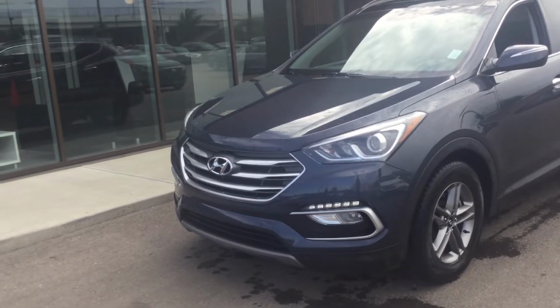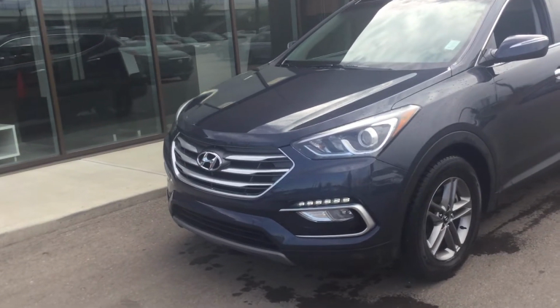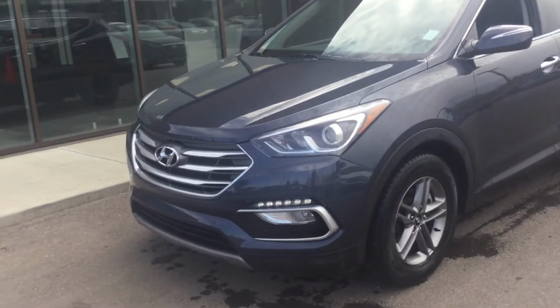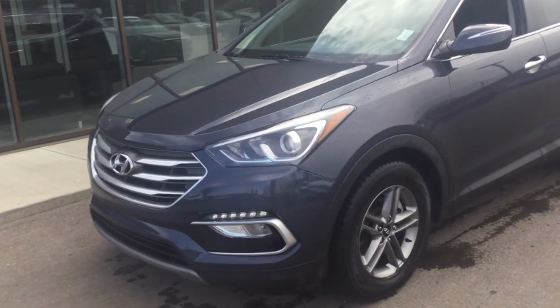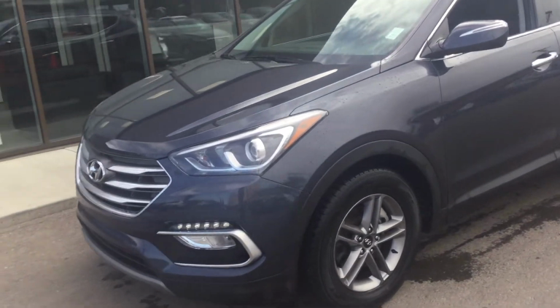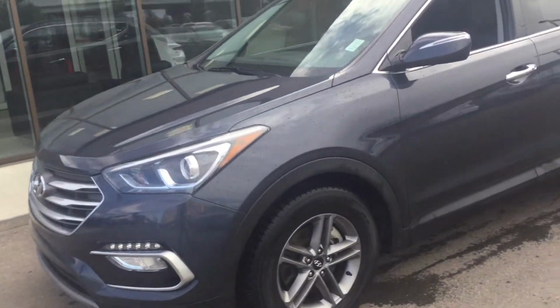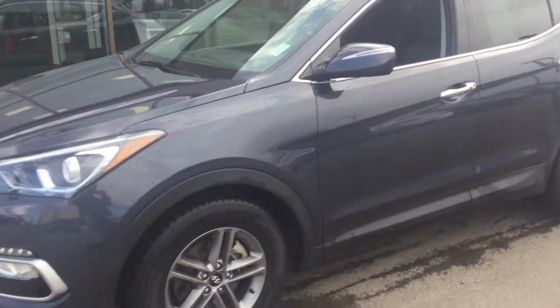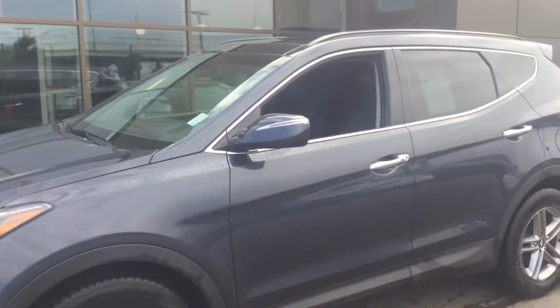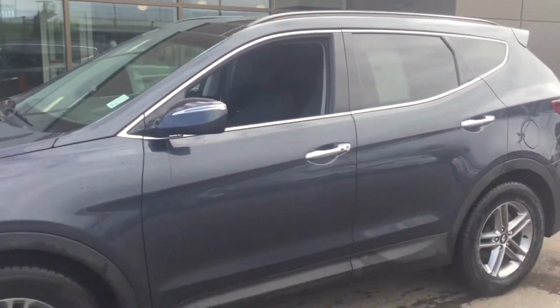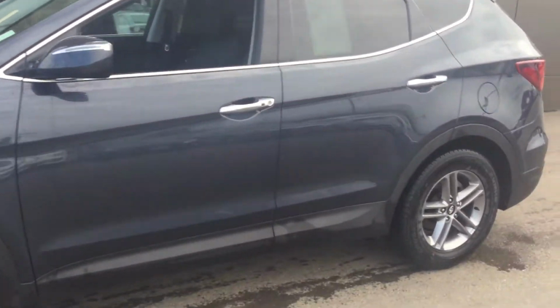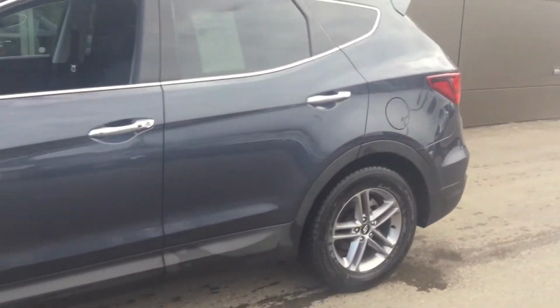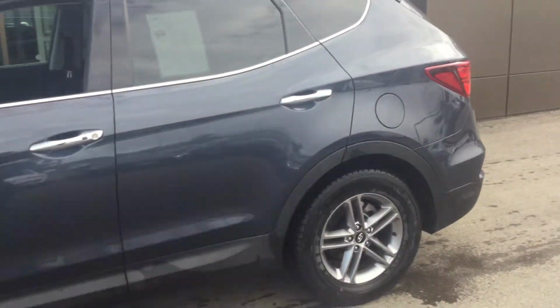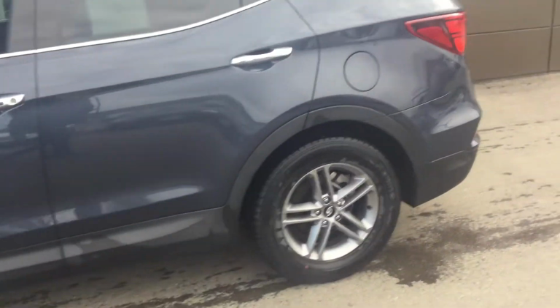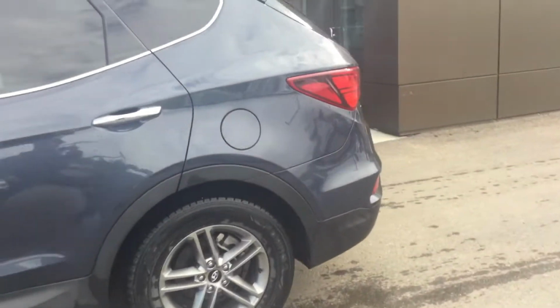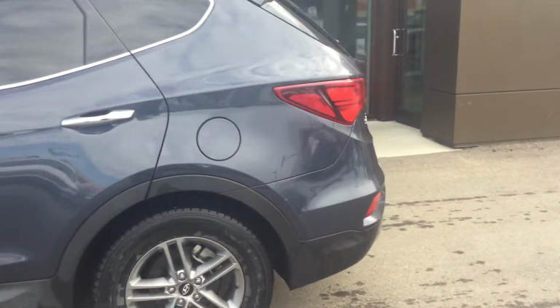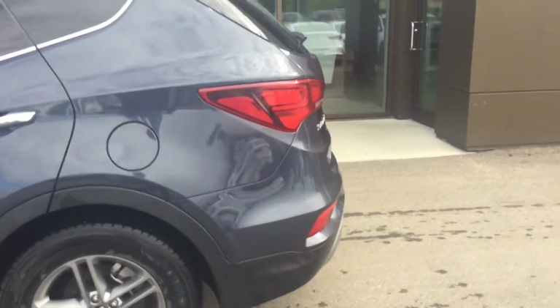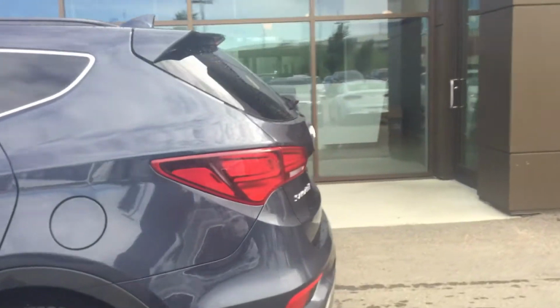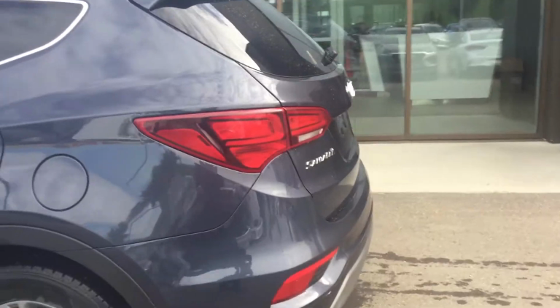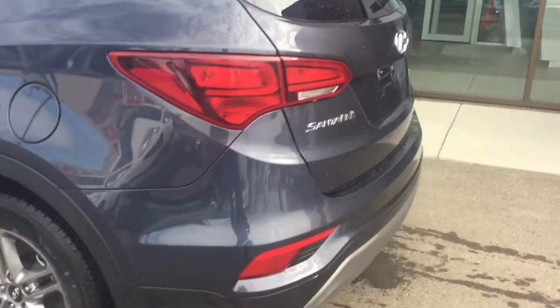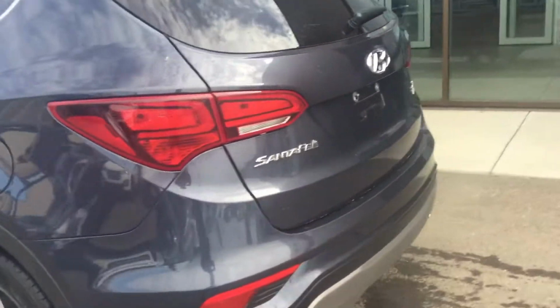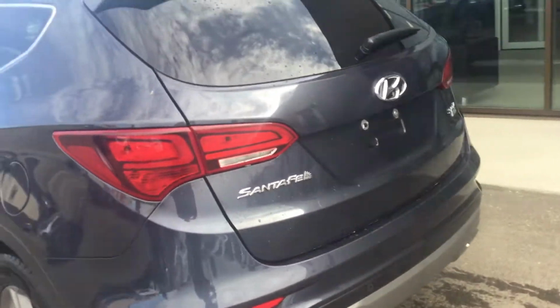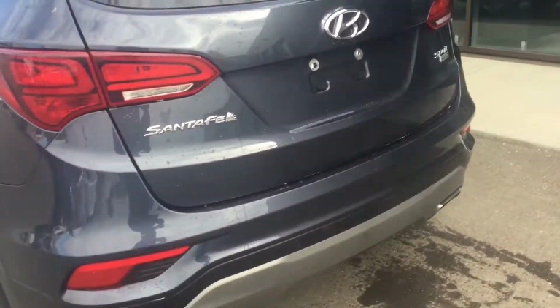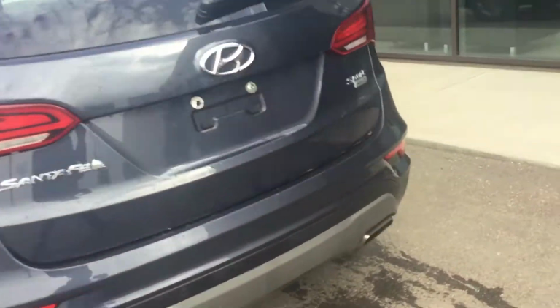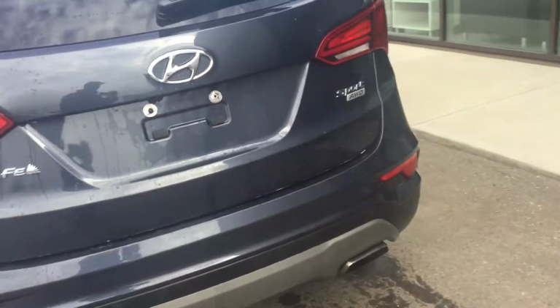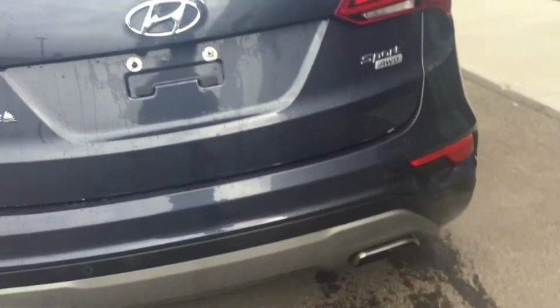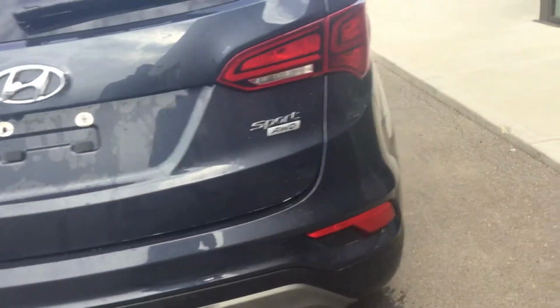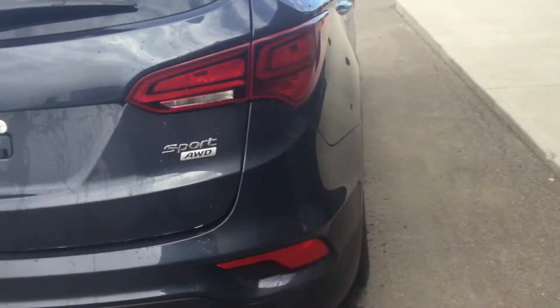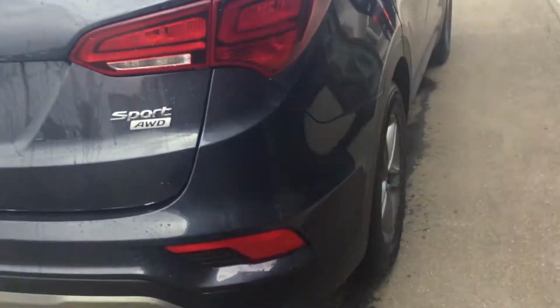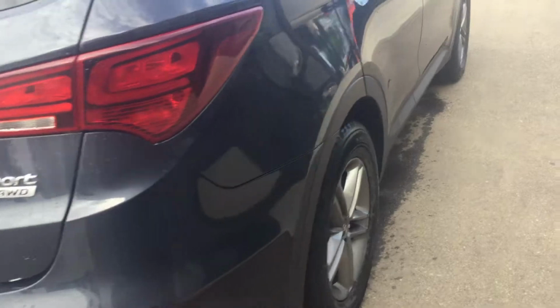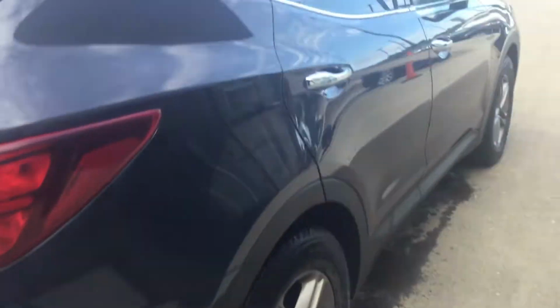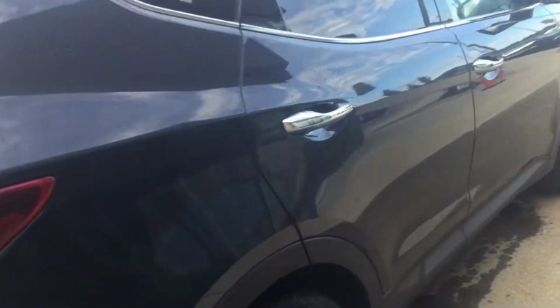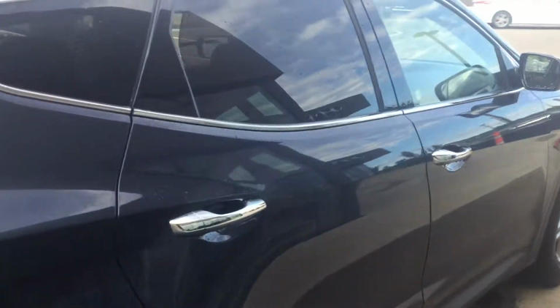Hey Derek, good morning. This is Kabir from River City Hyundai. Thank you for submitting an inquiry on our Hyundai Santa Fe. I just want to show you how the vehicle looks from inside and outside before you come for a test drive. This is the luxury trim level, so you get a lot of features — navigation and all those kinds of things.